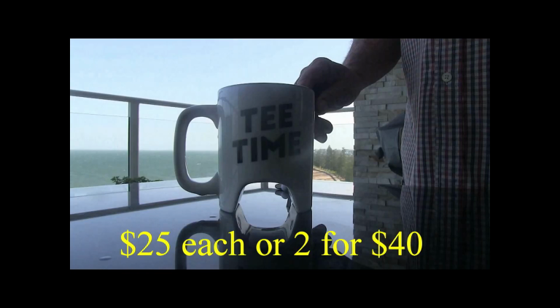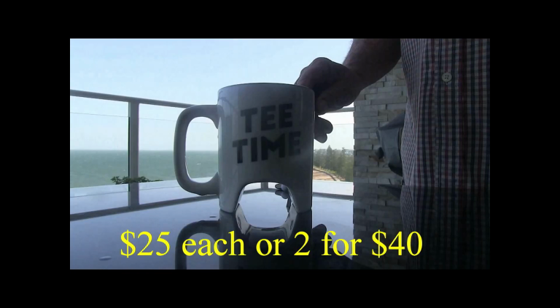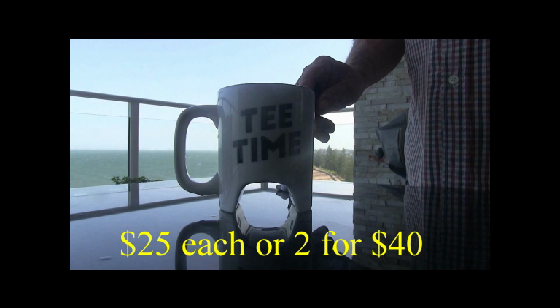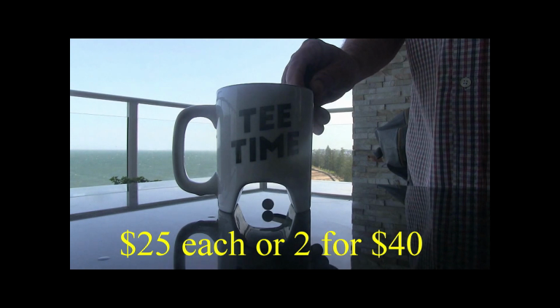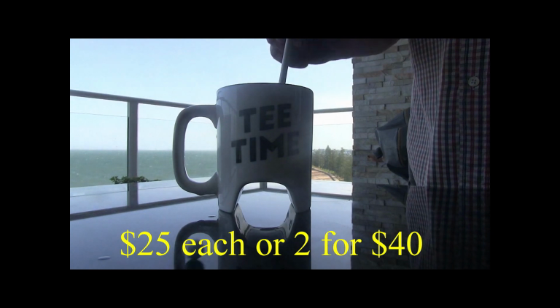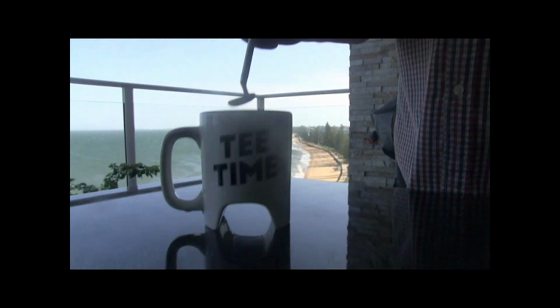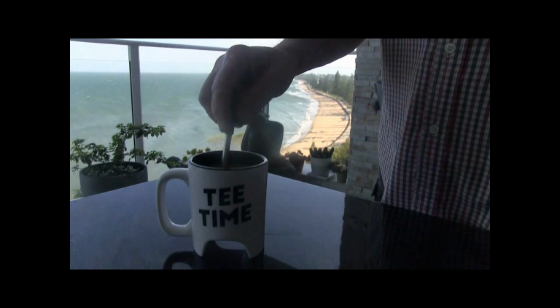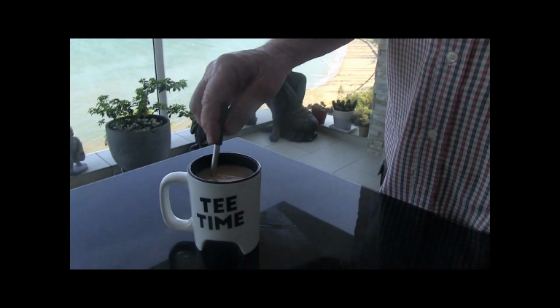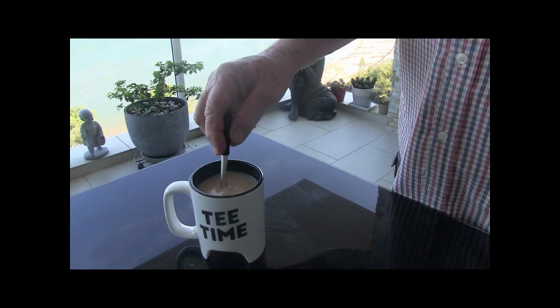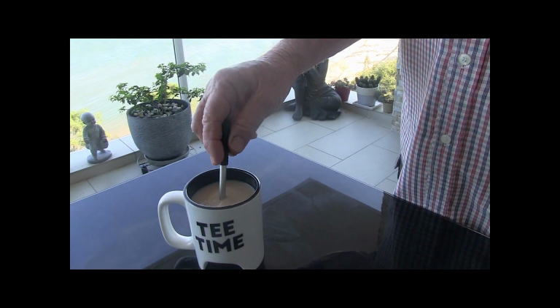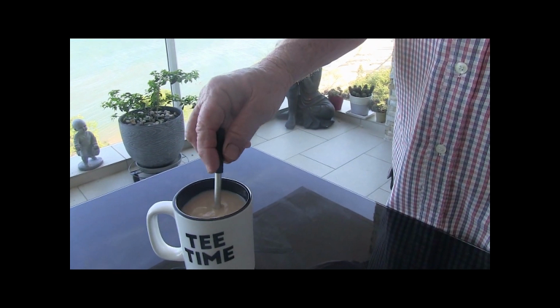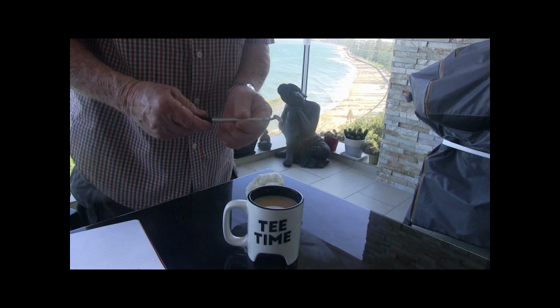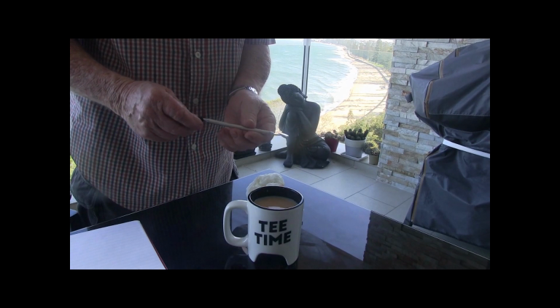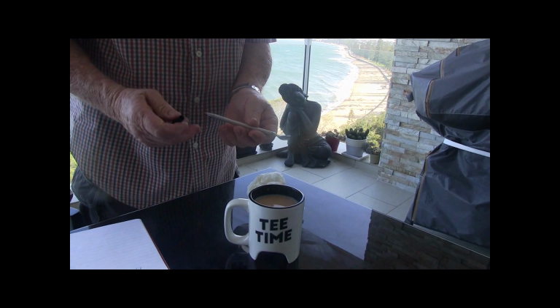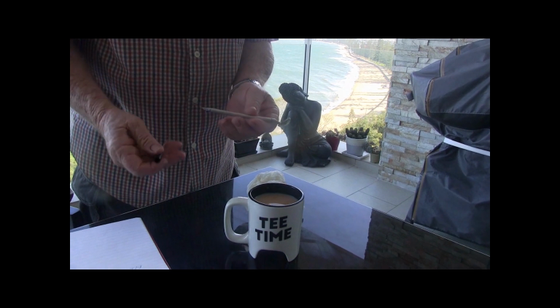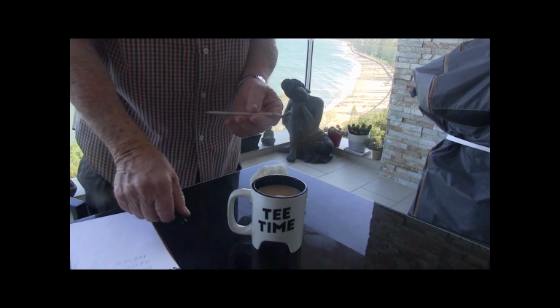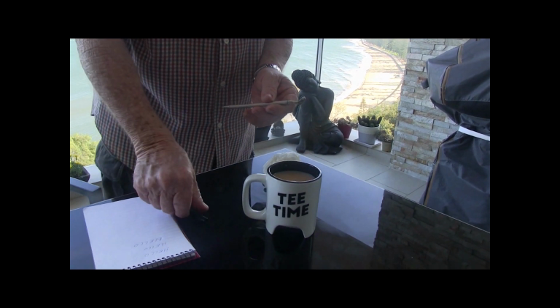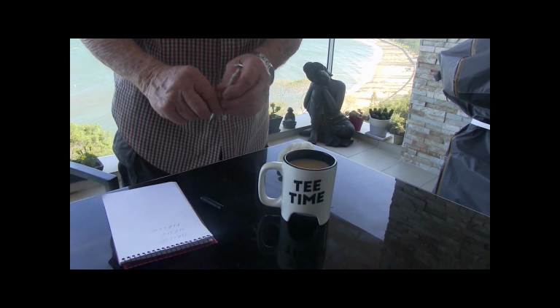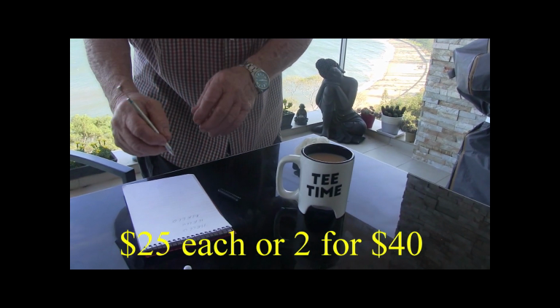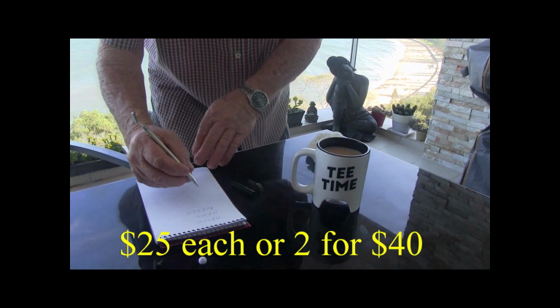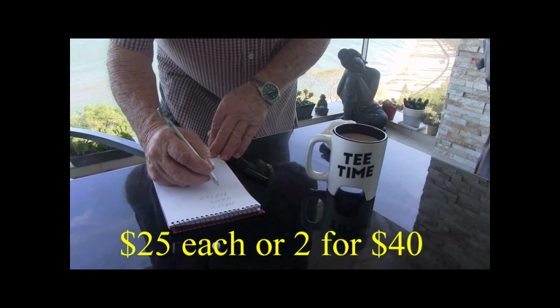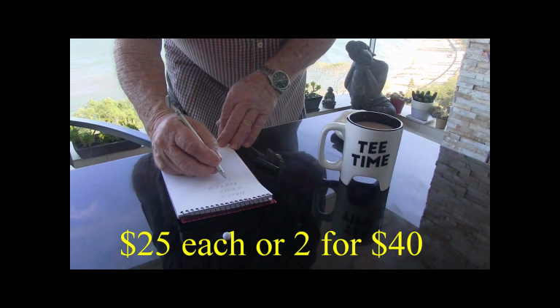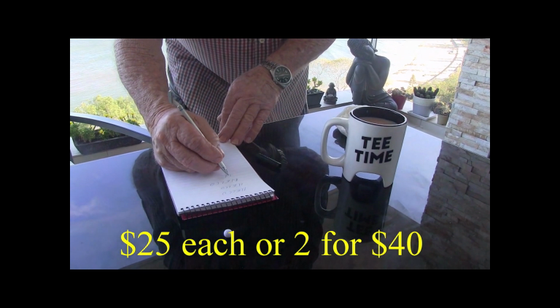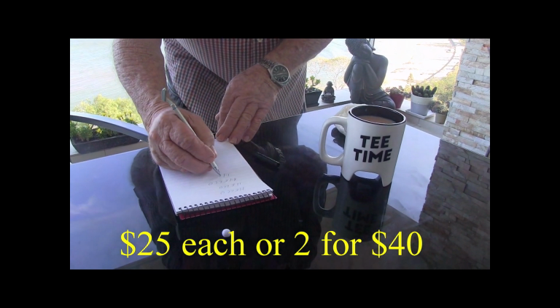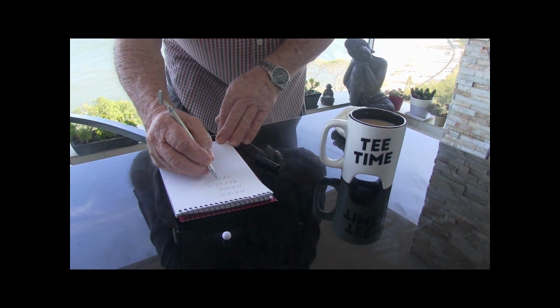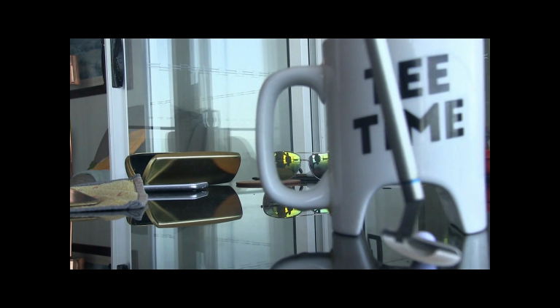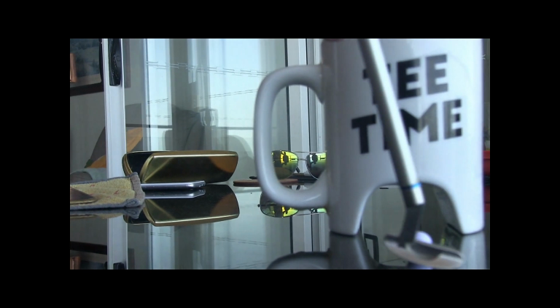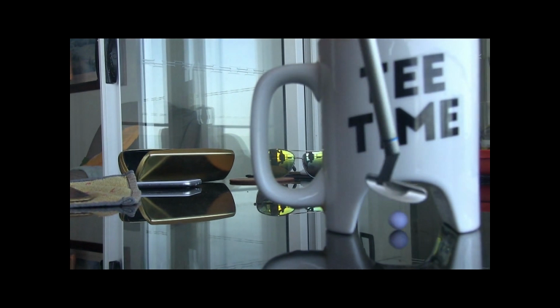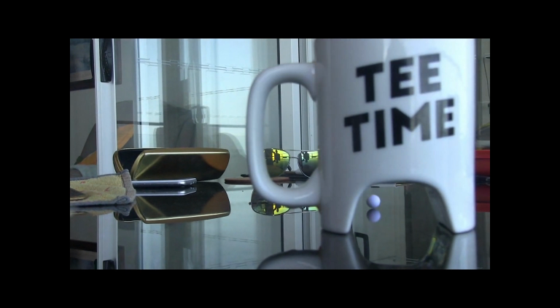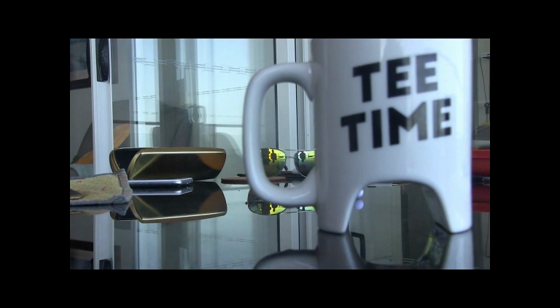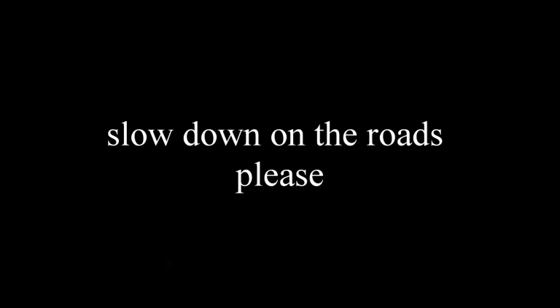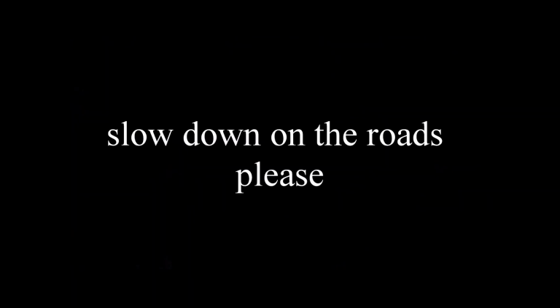Check out these golf marks — $25 each, 2 for 40 bucks. The putter turns into a drink stirrer and then the drink stirrer turns into a pen. What a great gift — $25 each, 2 for 40 bucks. The perfect gift for the golfer in your life. Thank you.